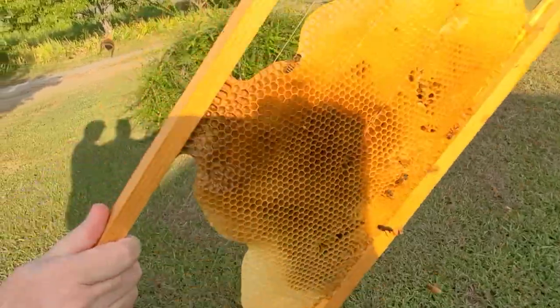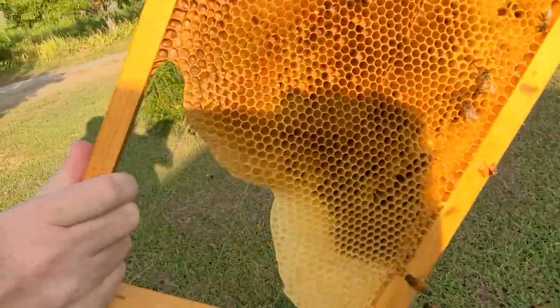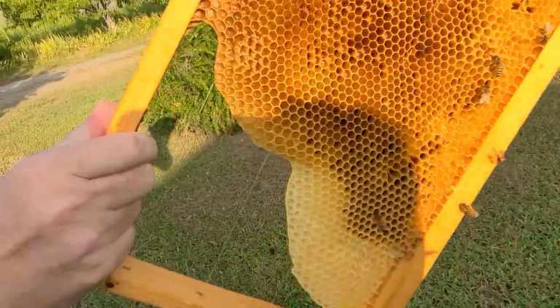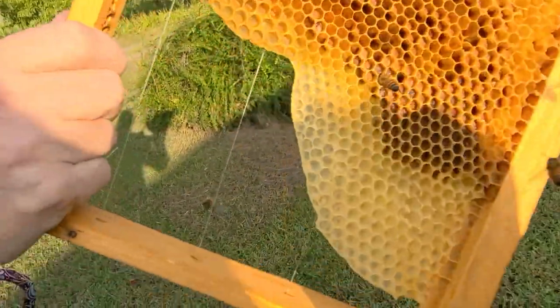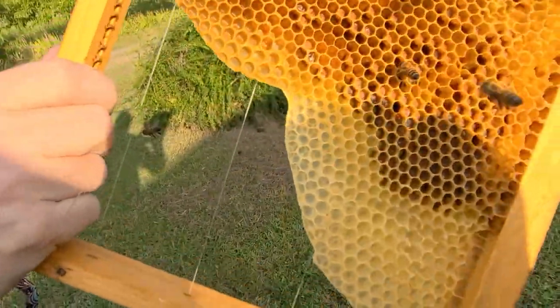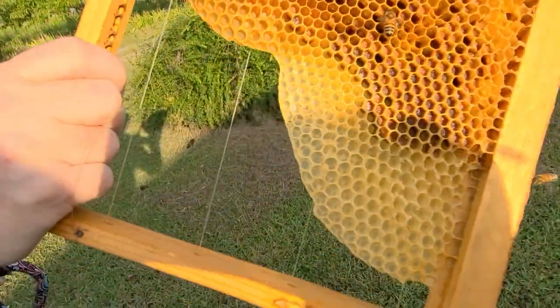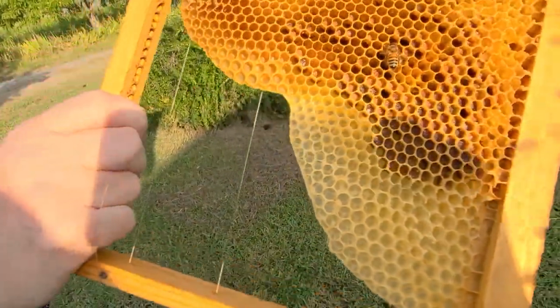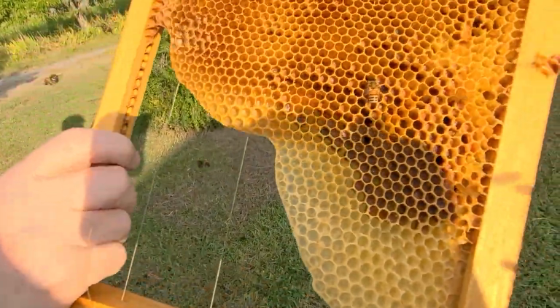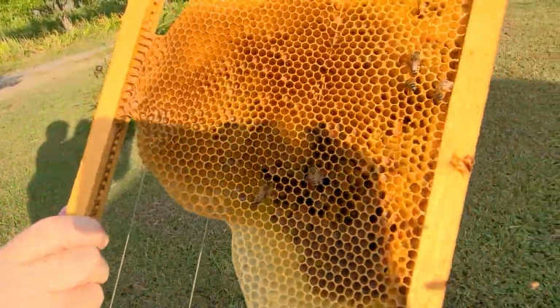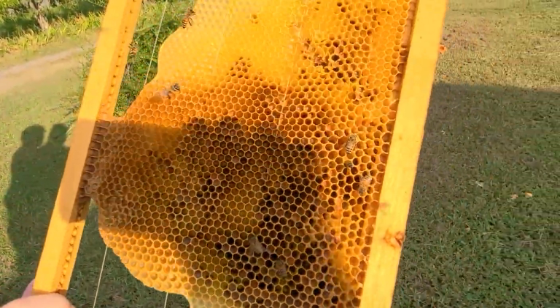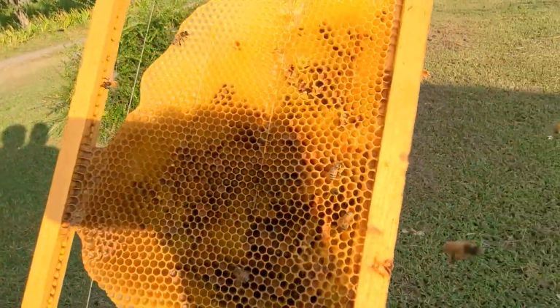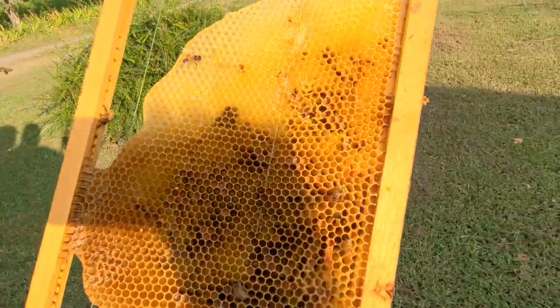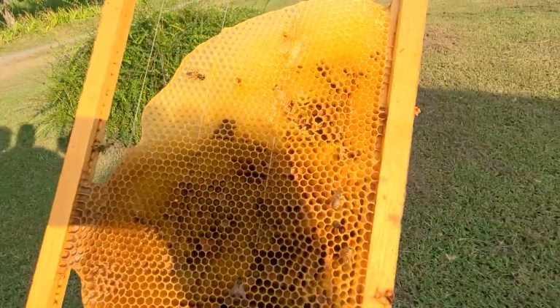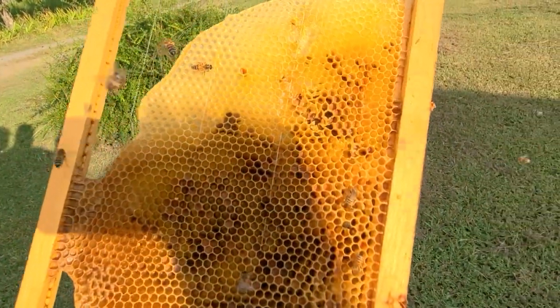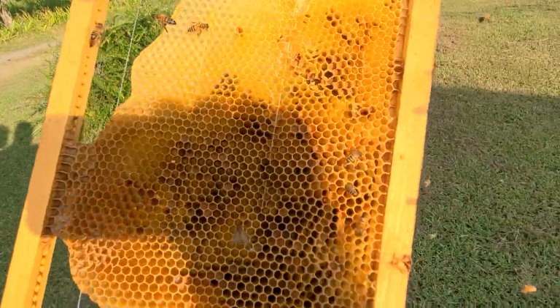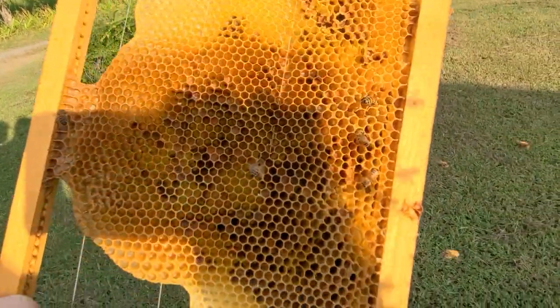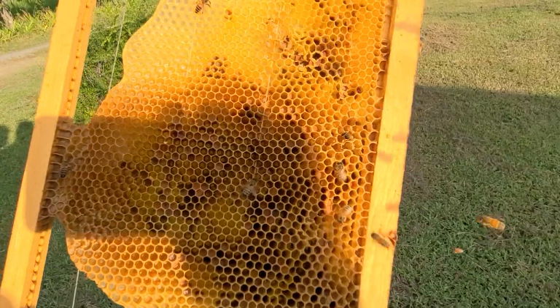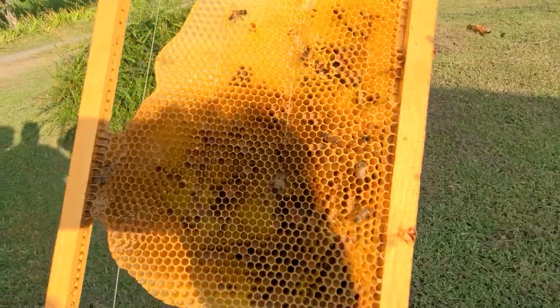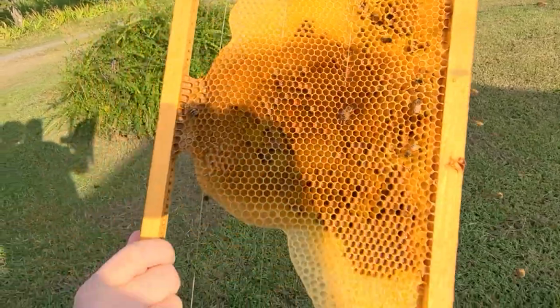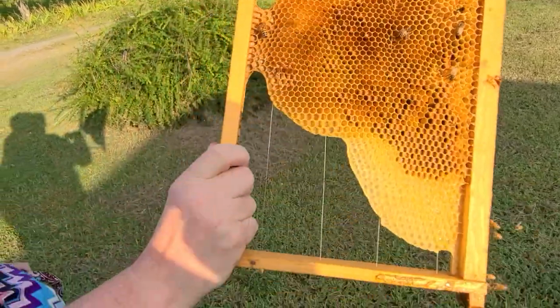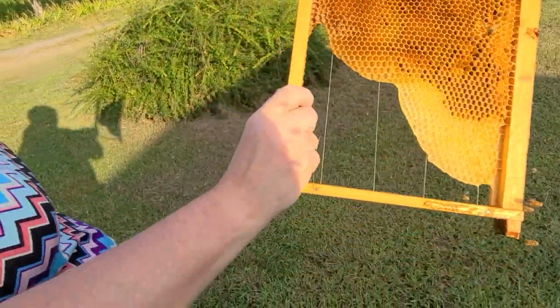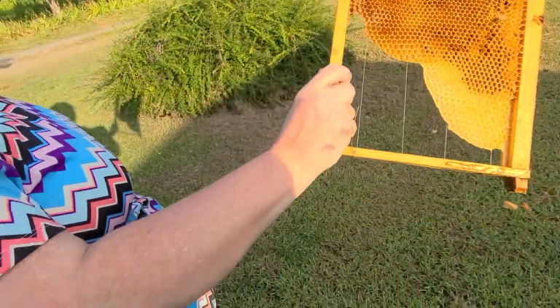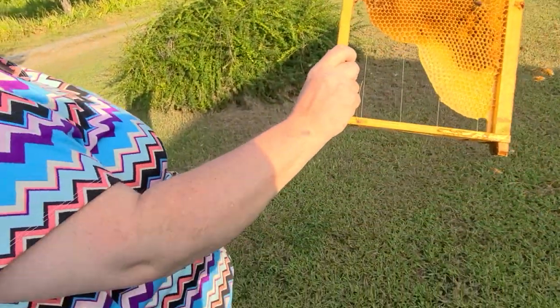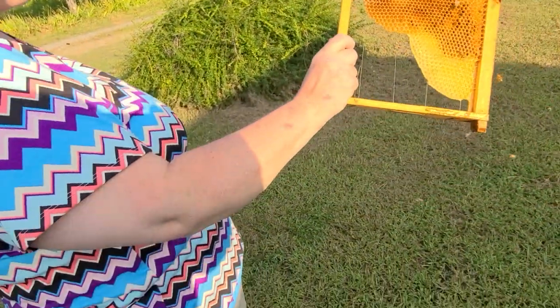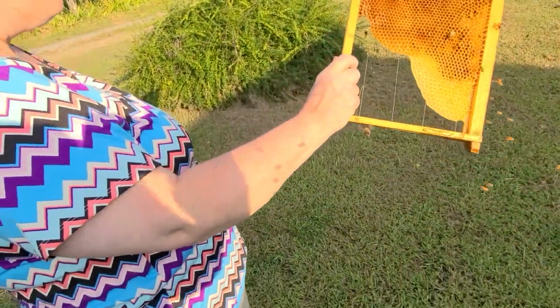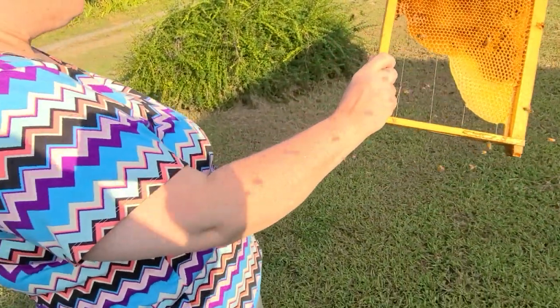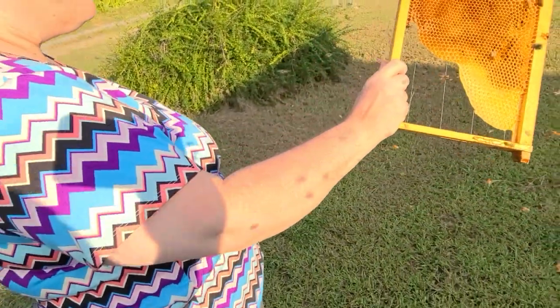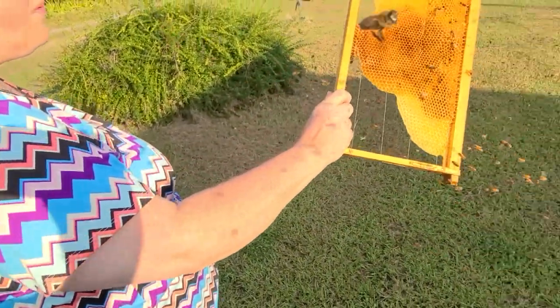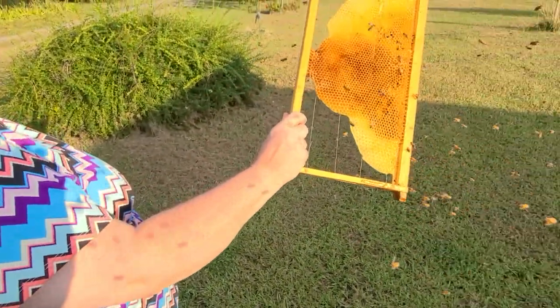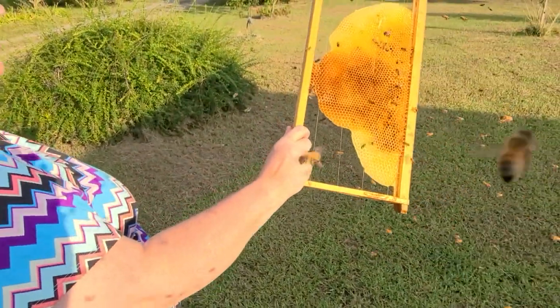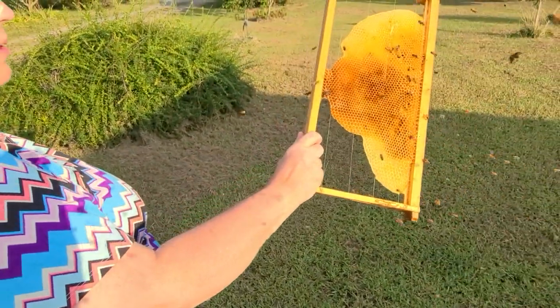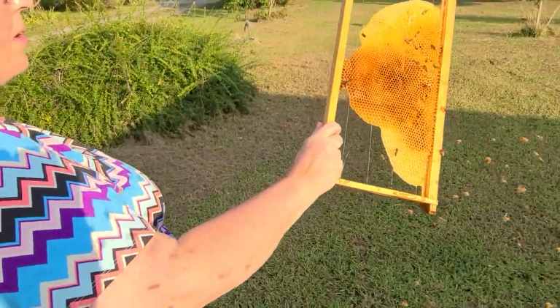Who says hive beetle — you knocked it out. The hive beetle went with the swarm because there's a hive beetle already landing on the frame.